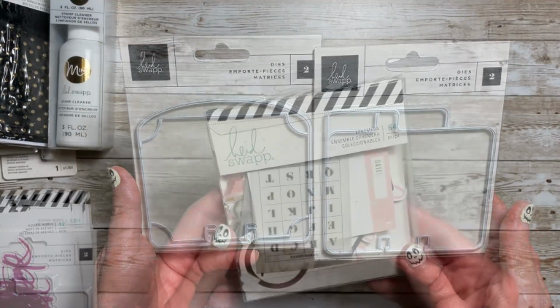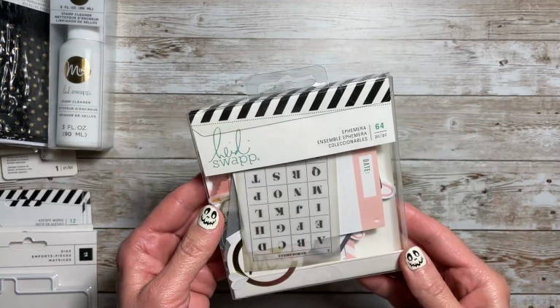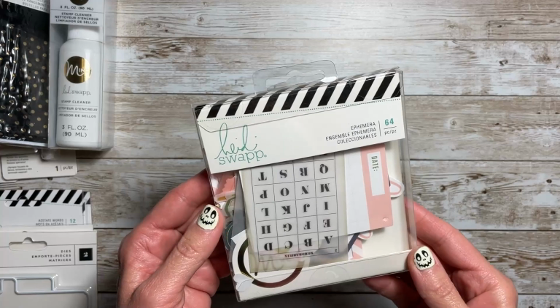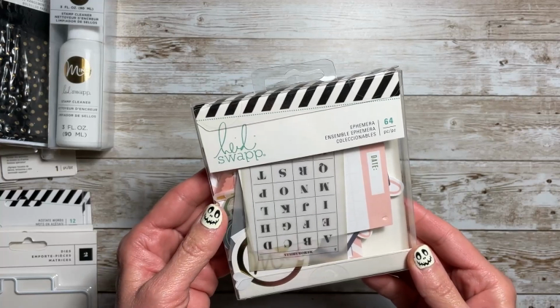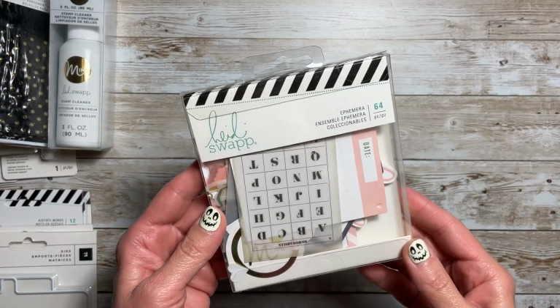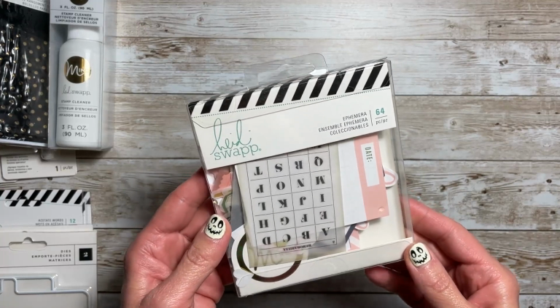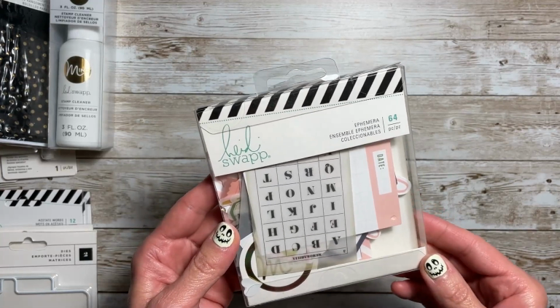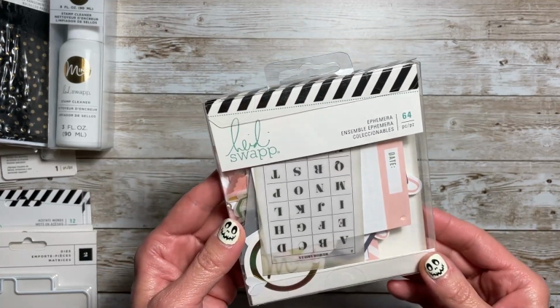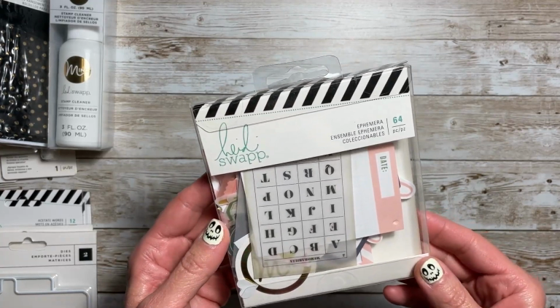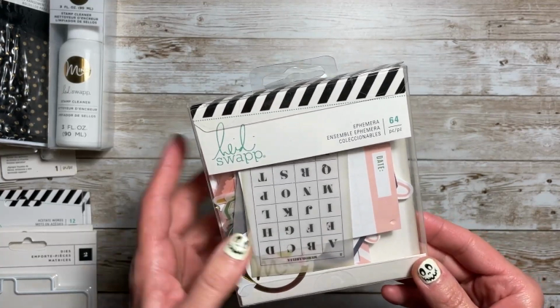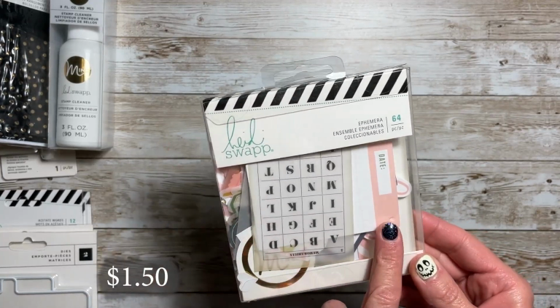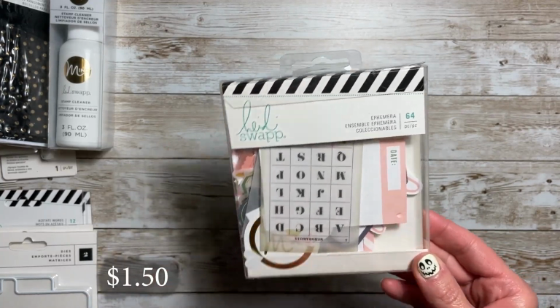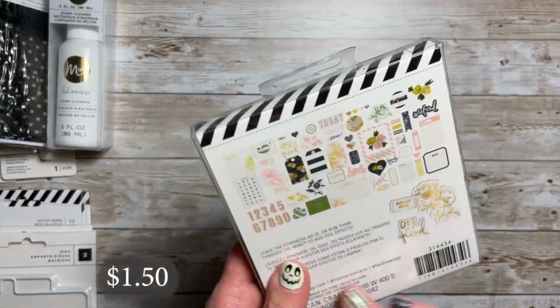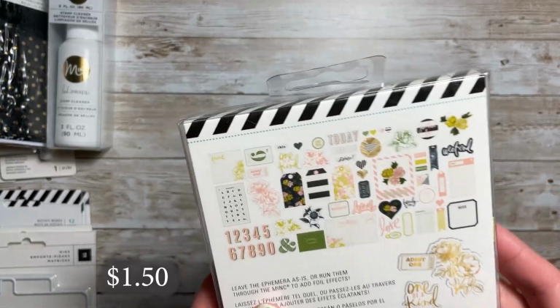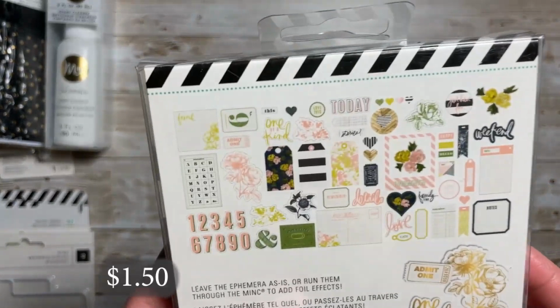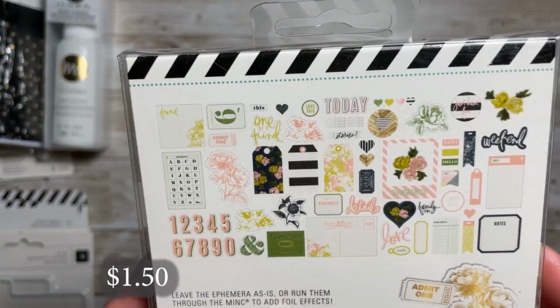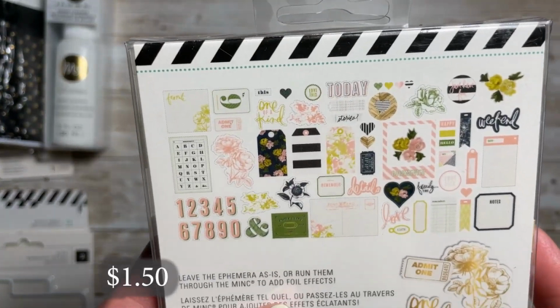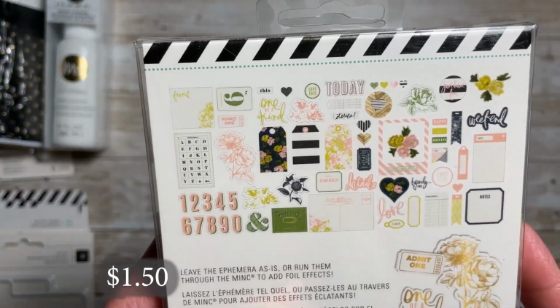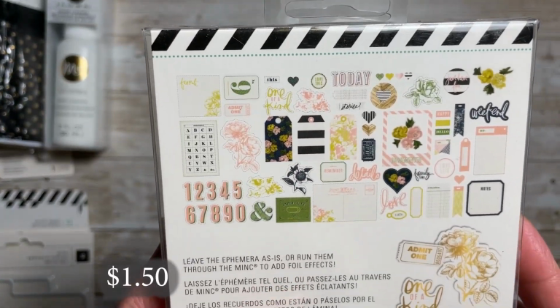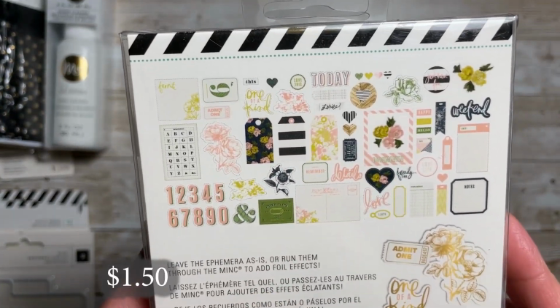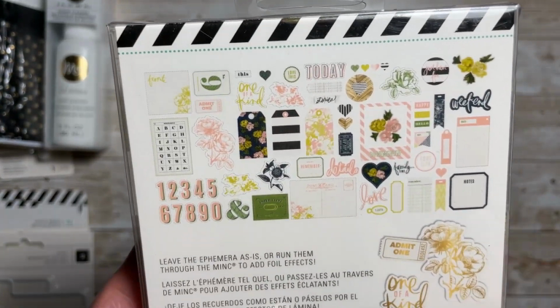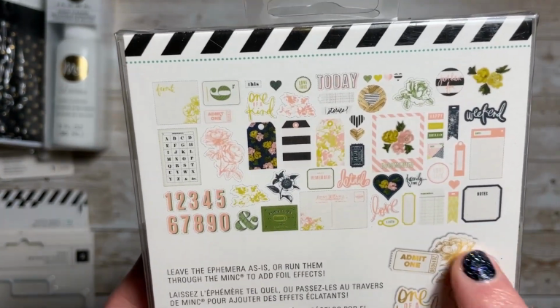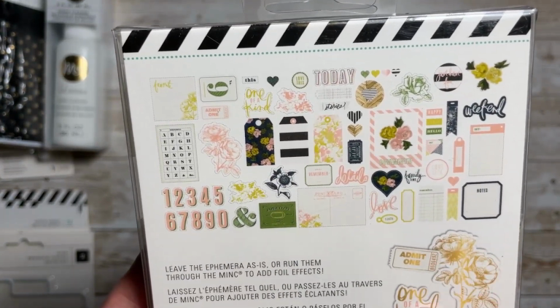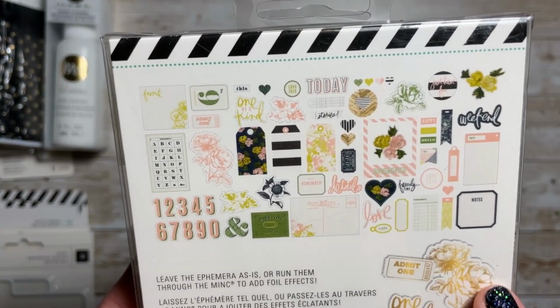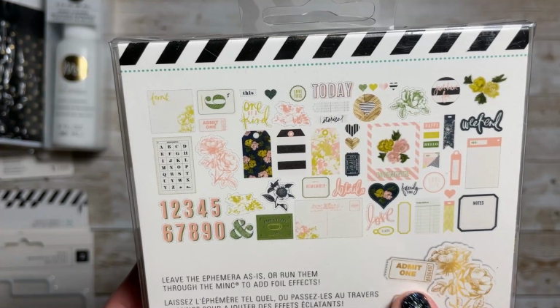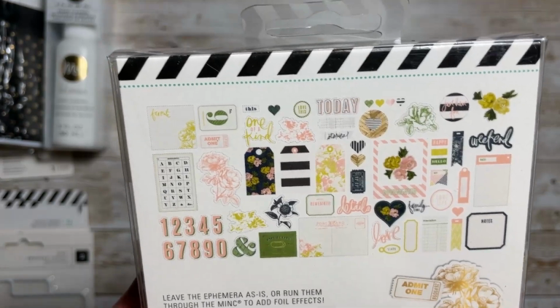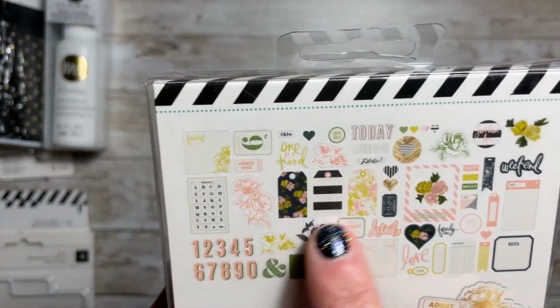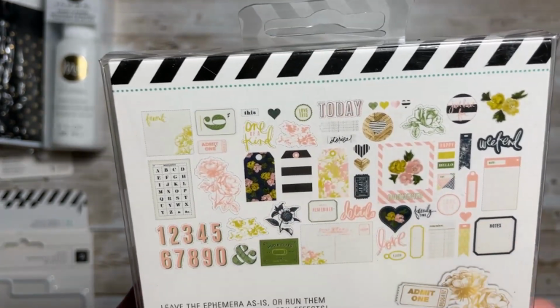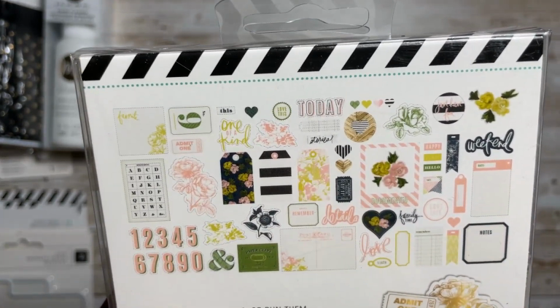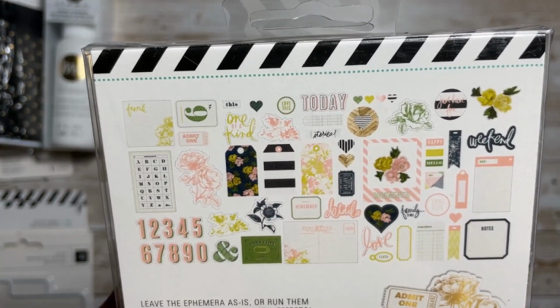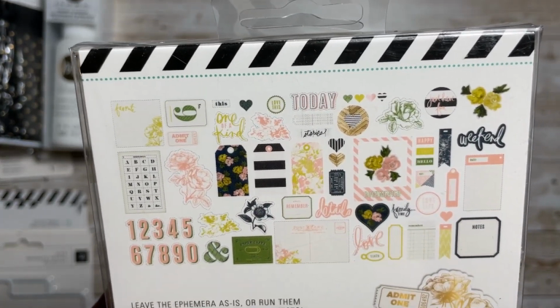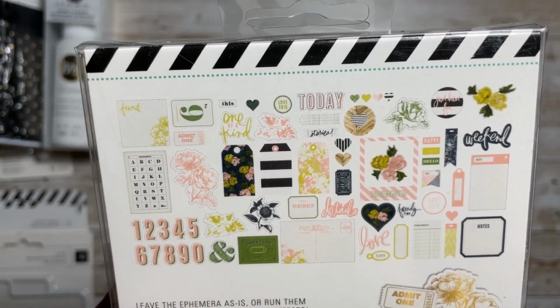I grabbed this ephemera pack from the Emerson collection. There are 64 pieces in here and those are all the ones you get. You get some acetate with foiling and then the cardstock ephemera pieces.